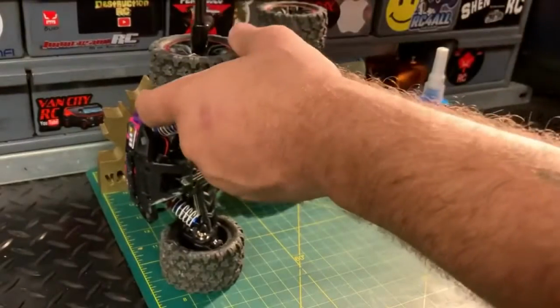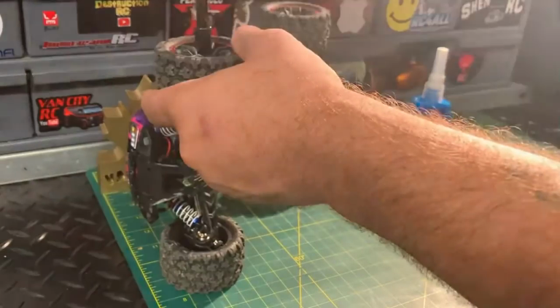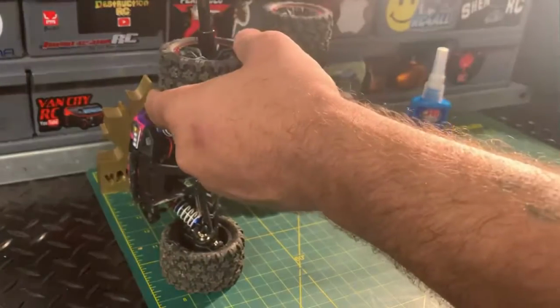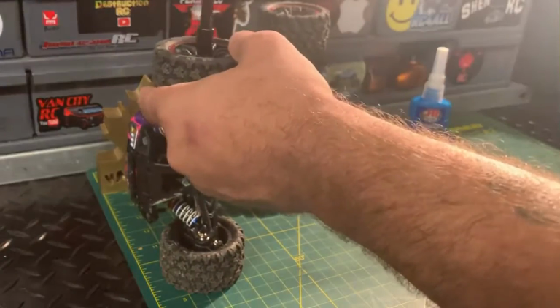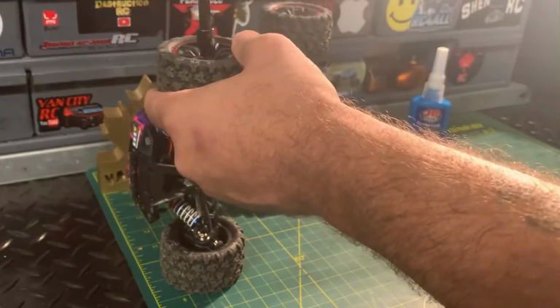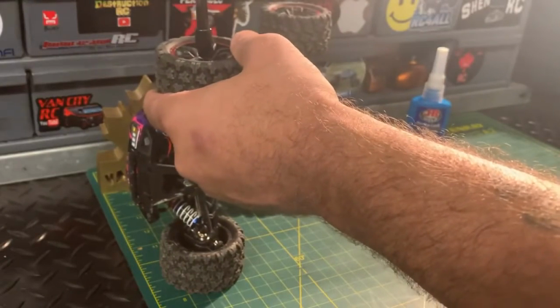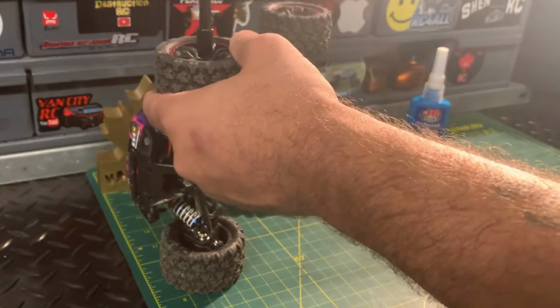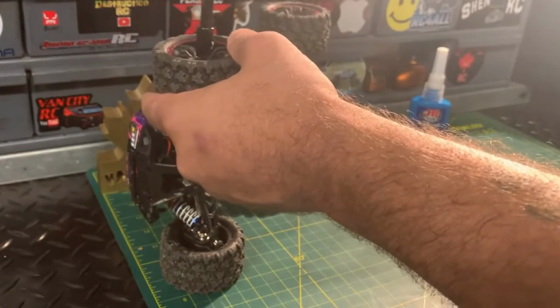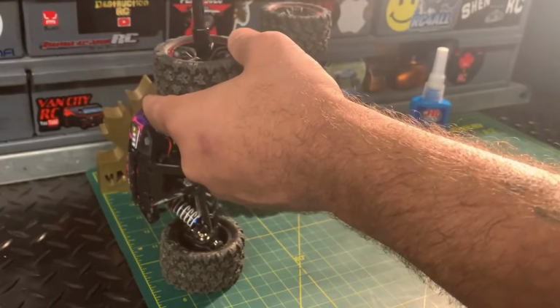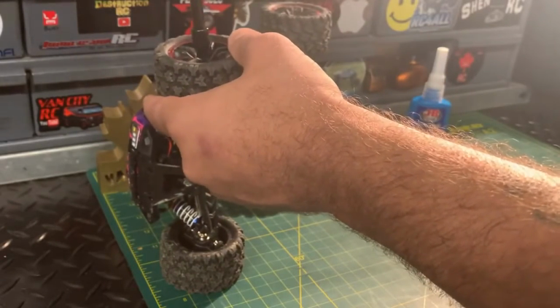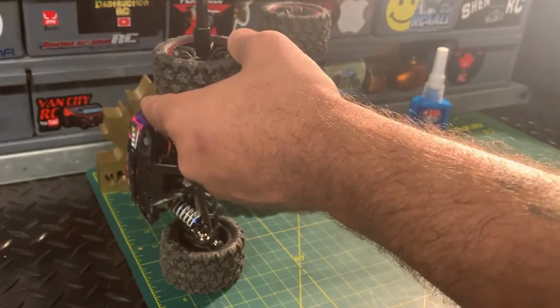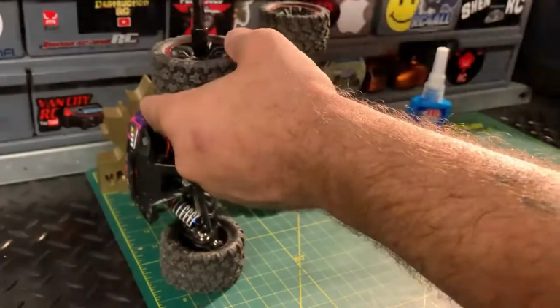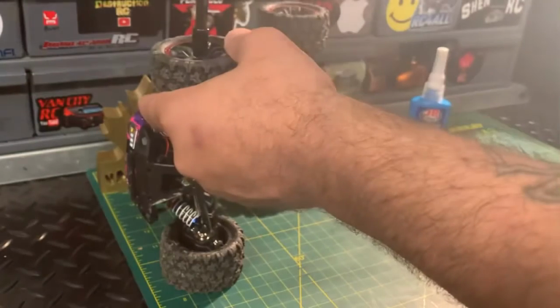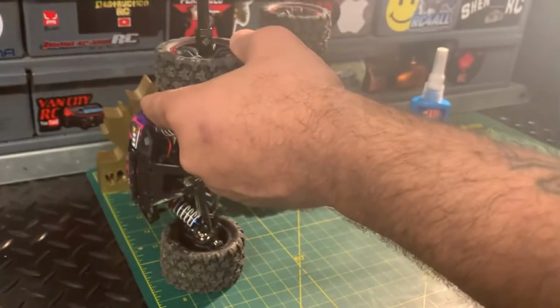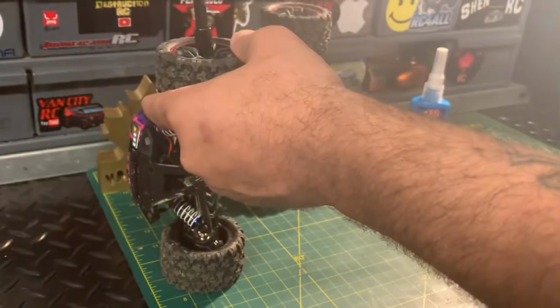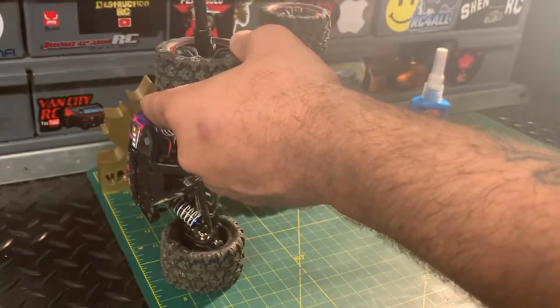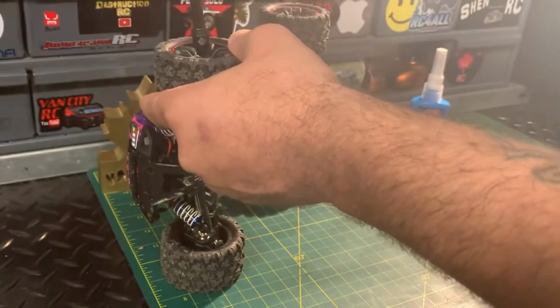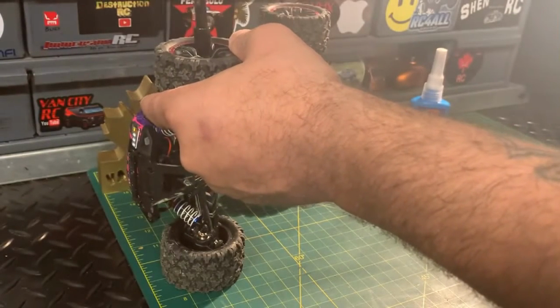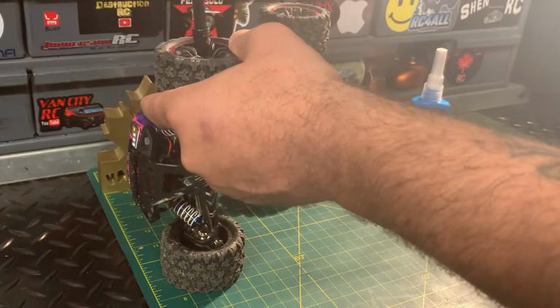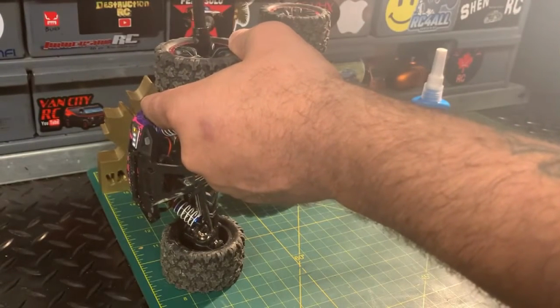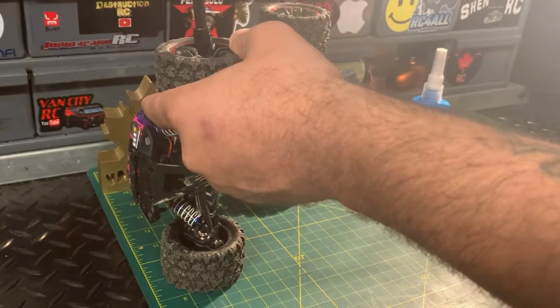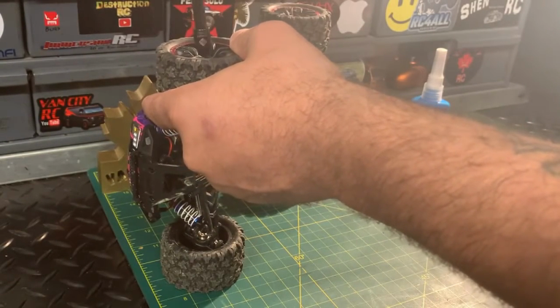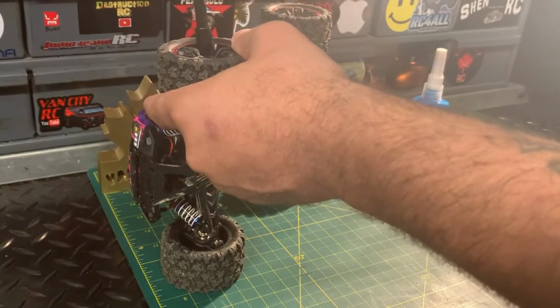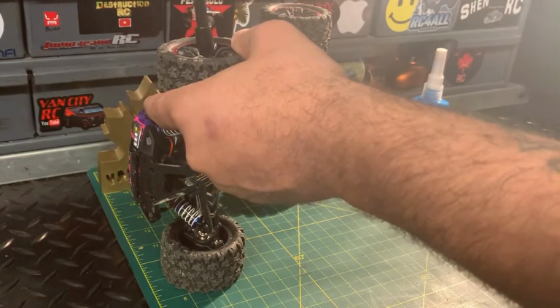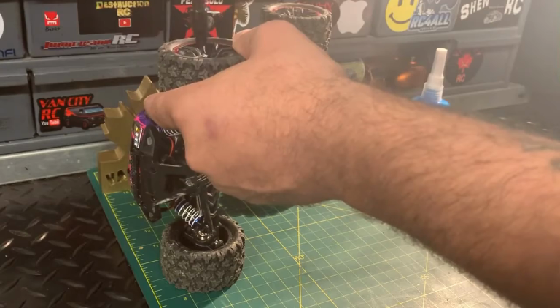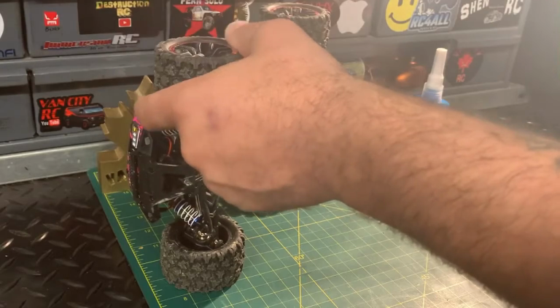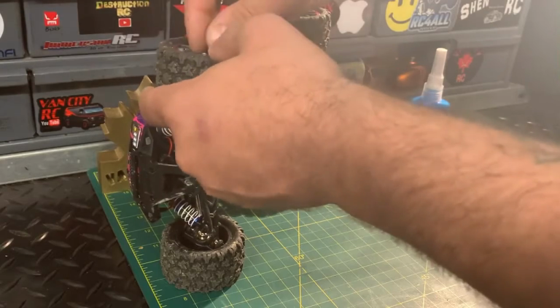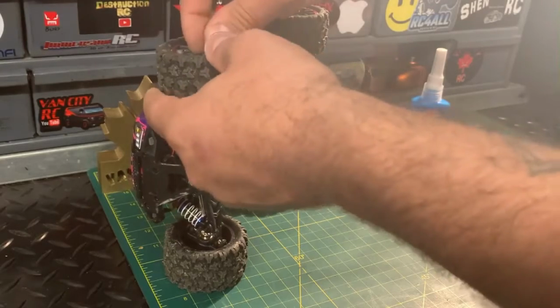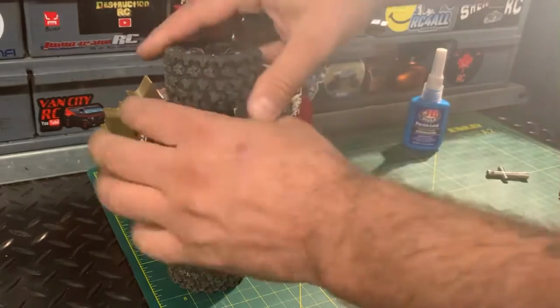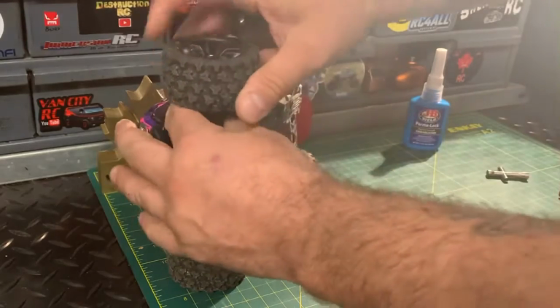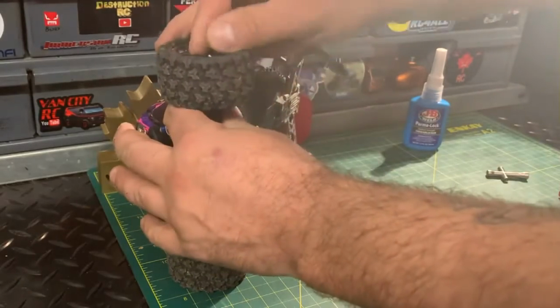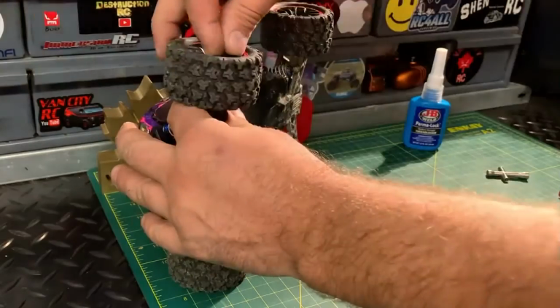I'm just going to take it right off here — we're not going to bother tightening it, and I'll show you the procedure that I like to do. A 7/32nds socket fits in there perfectly.